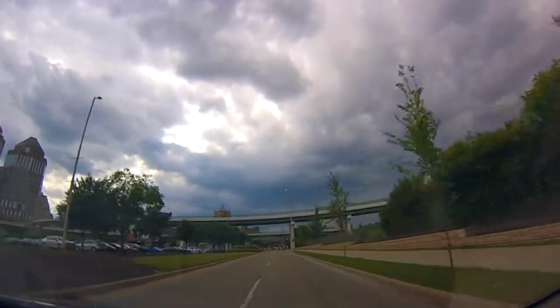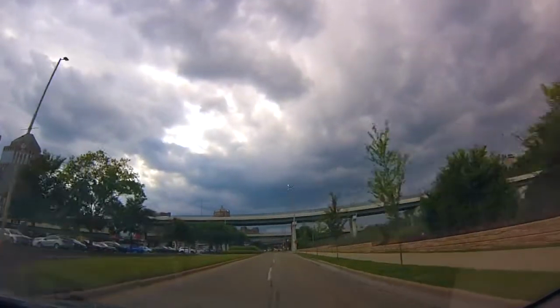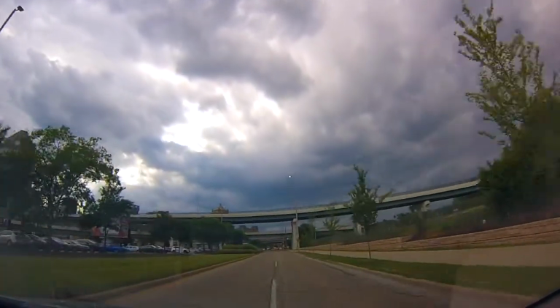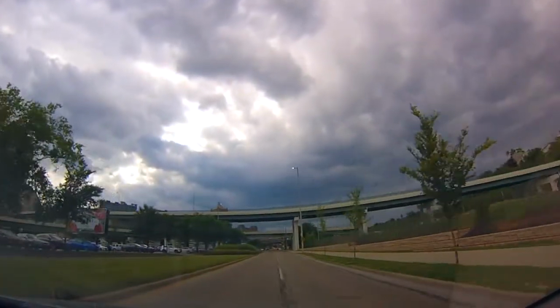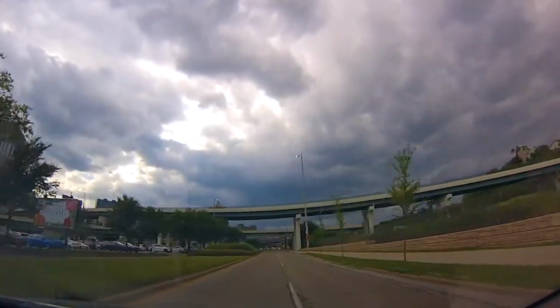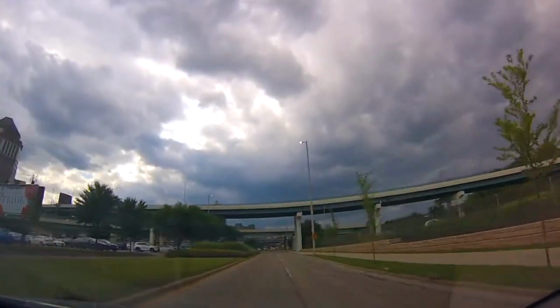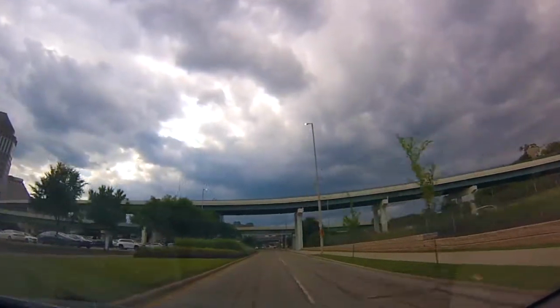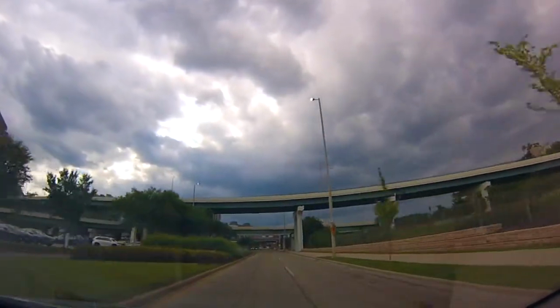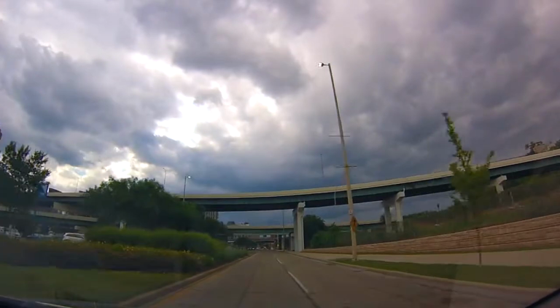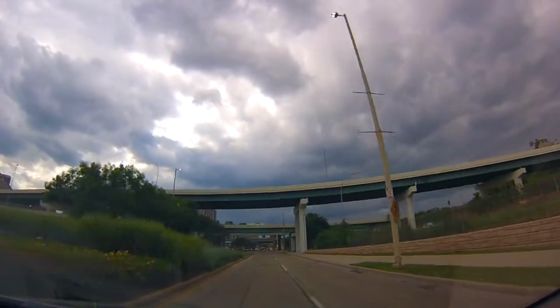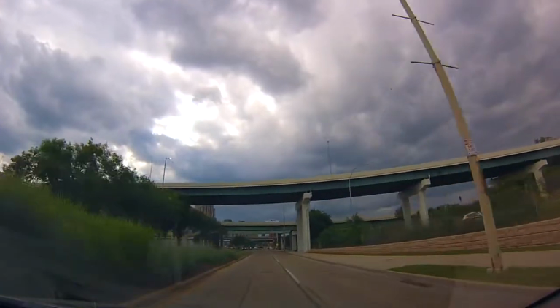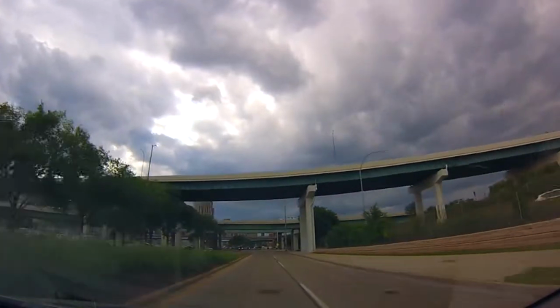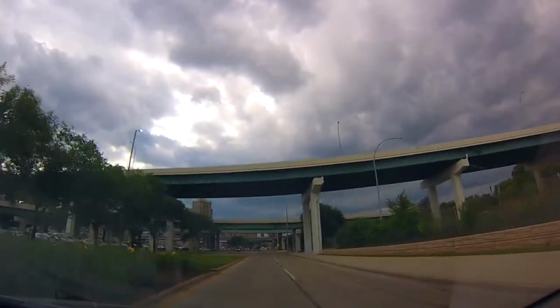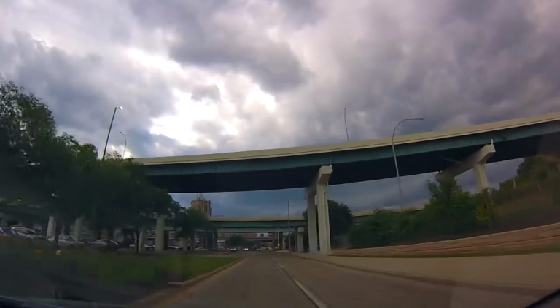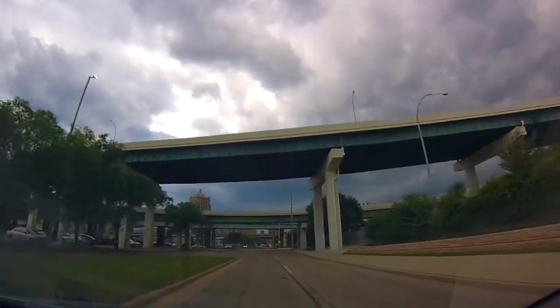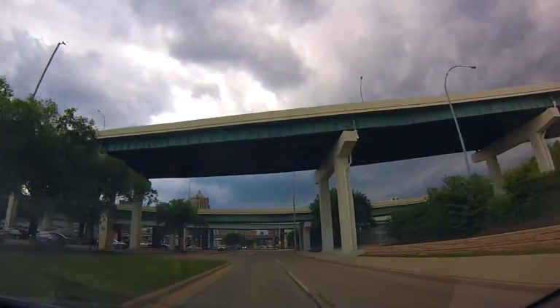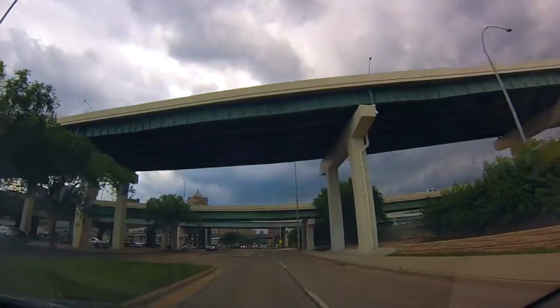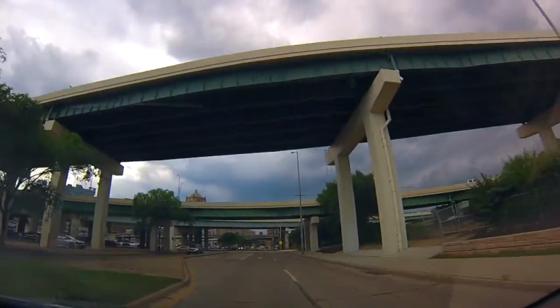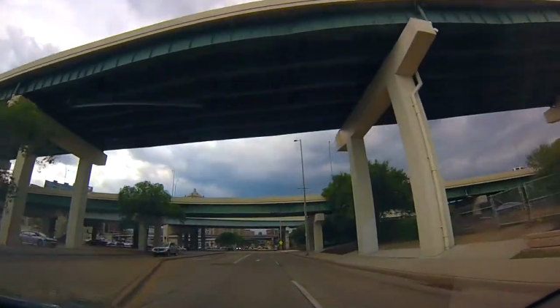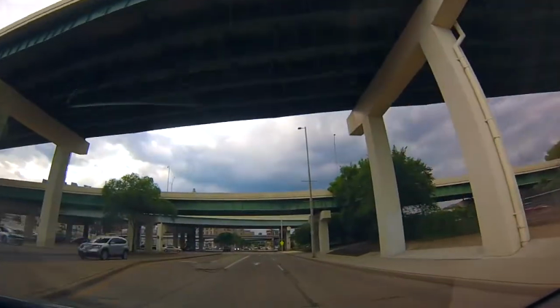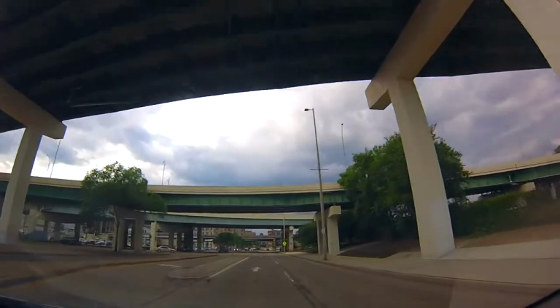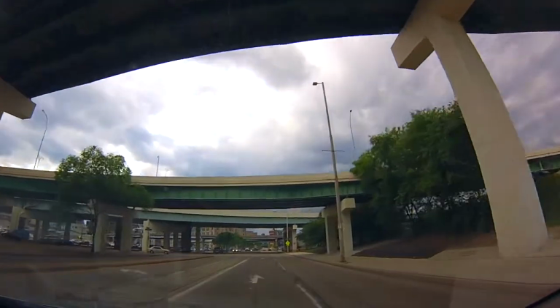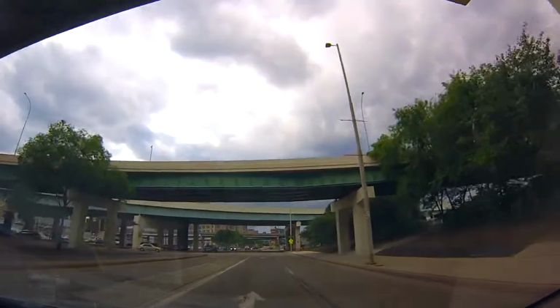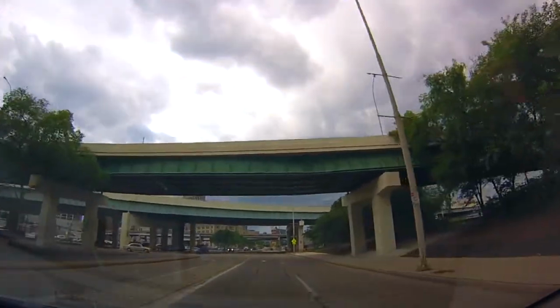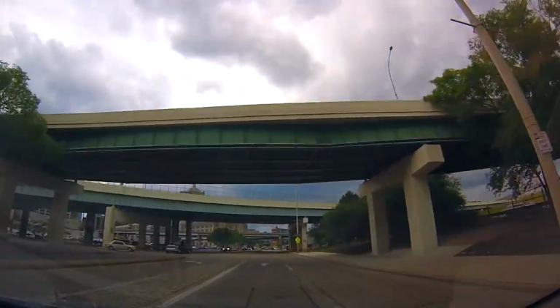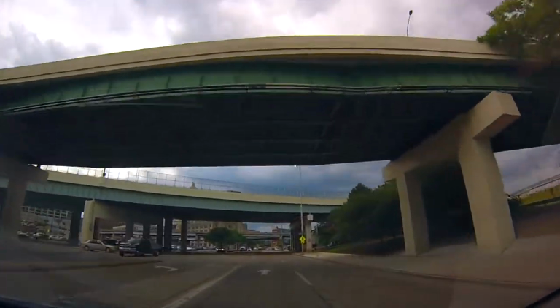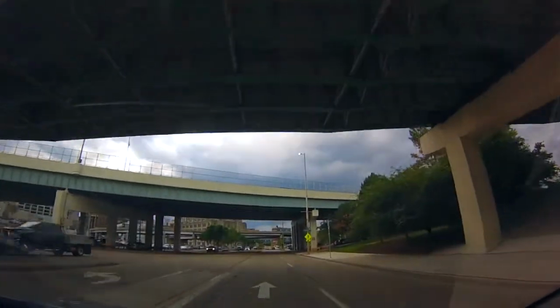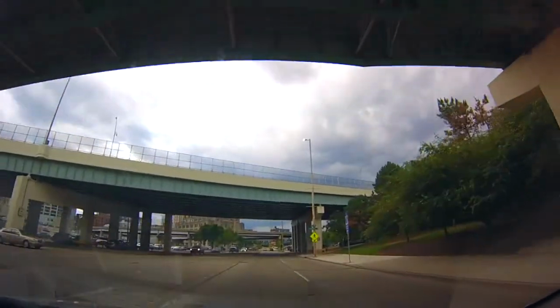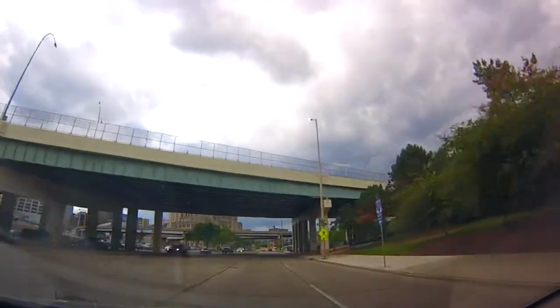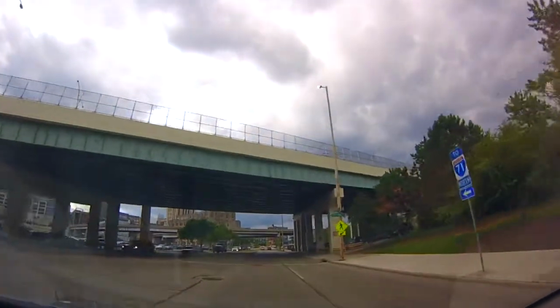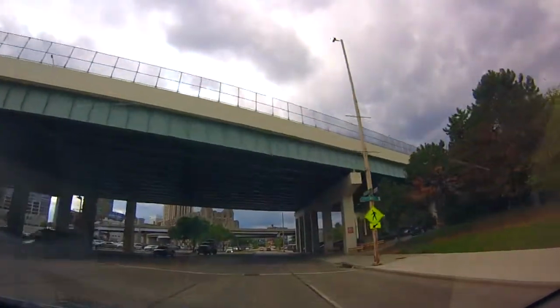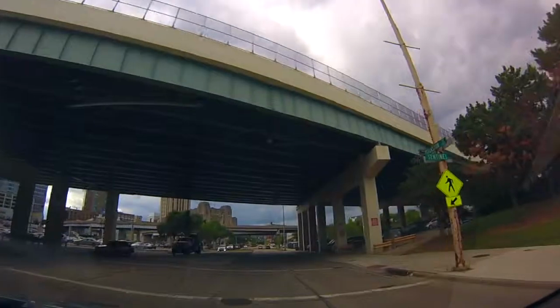It's not. Wait, there might be an on-ramp right here. Right here? No, this is not it. Go to the right.